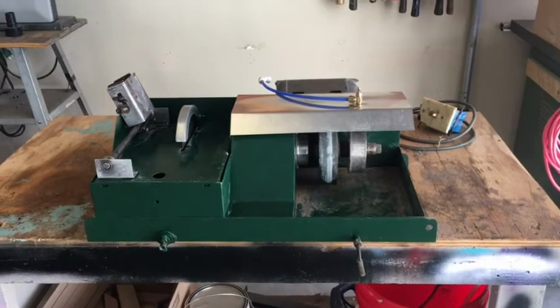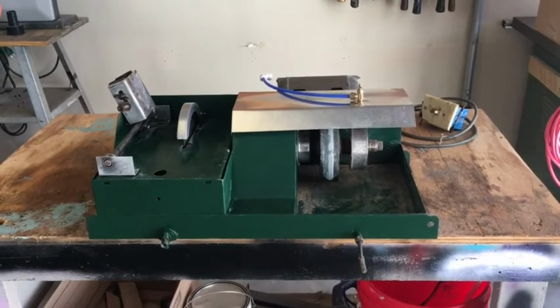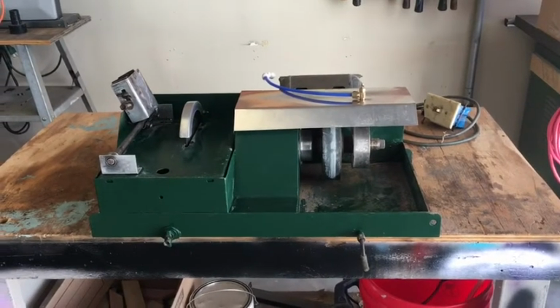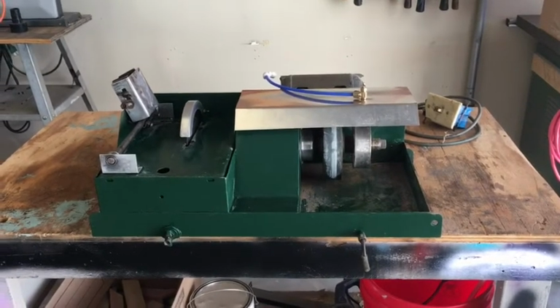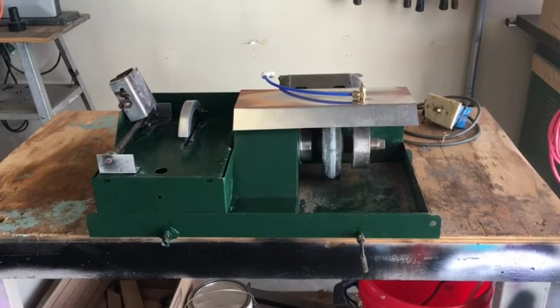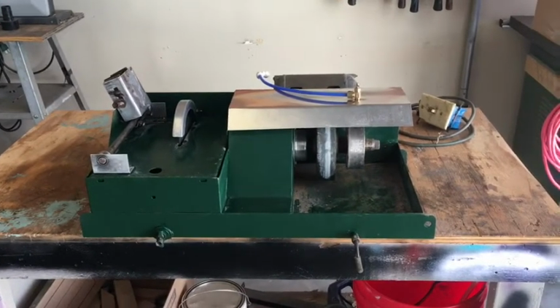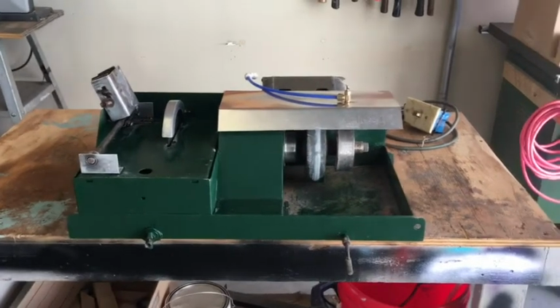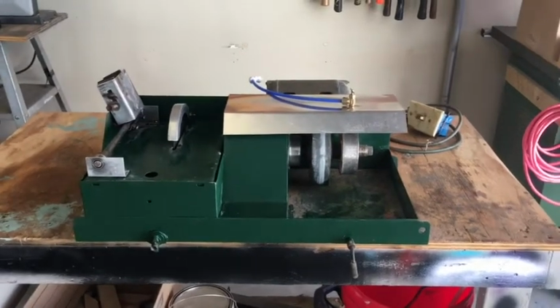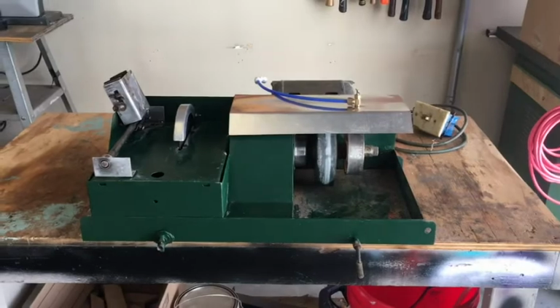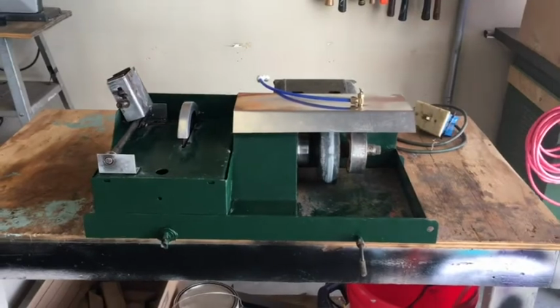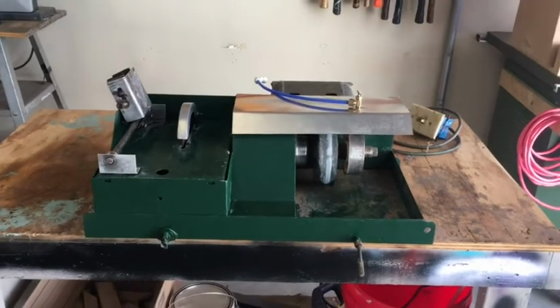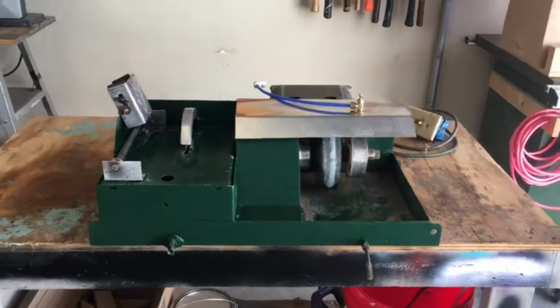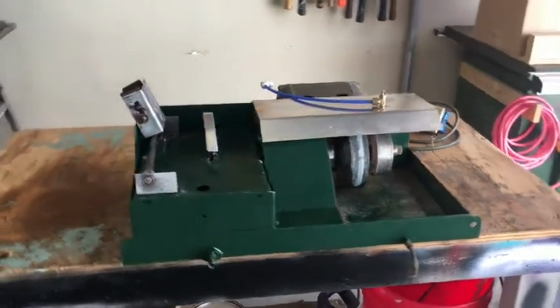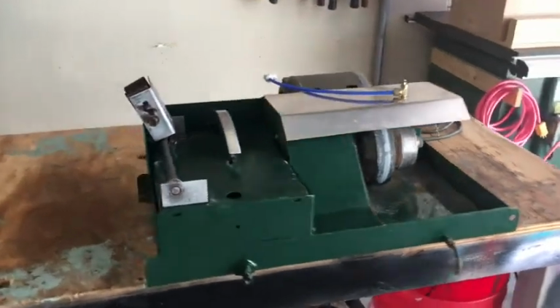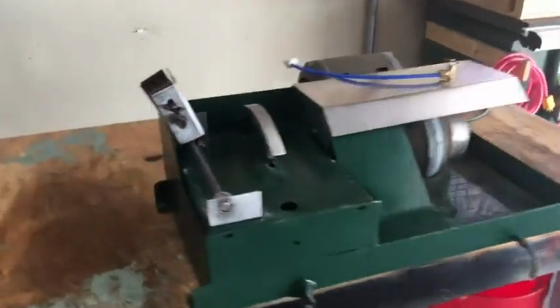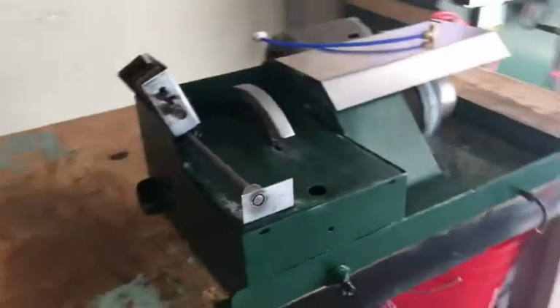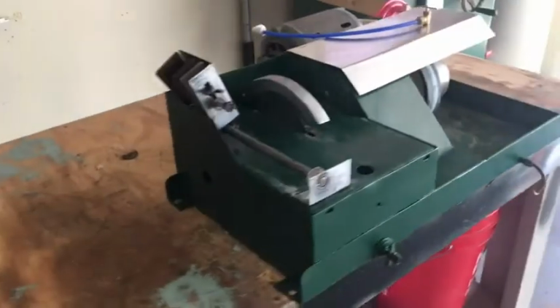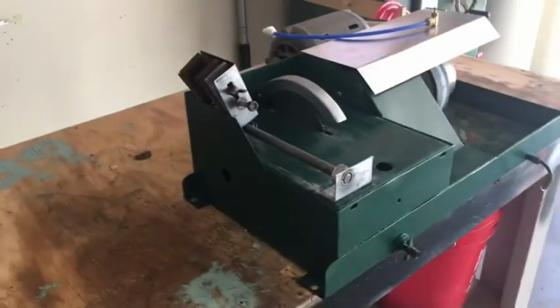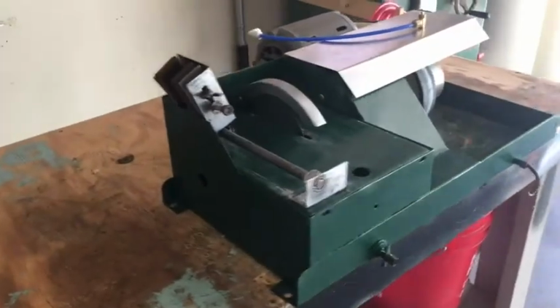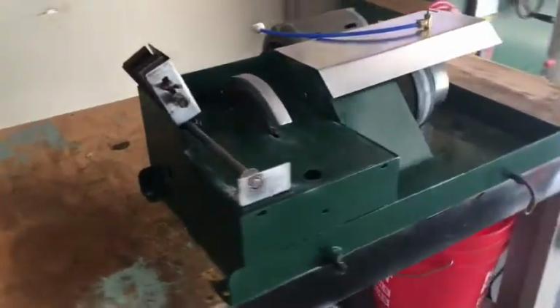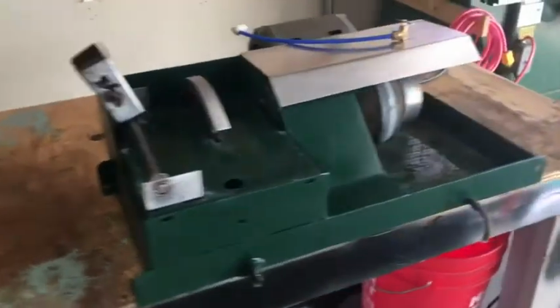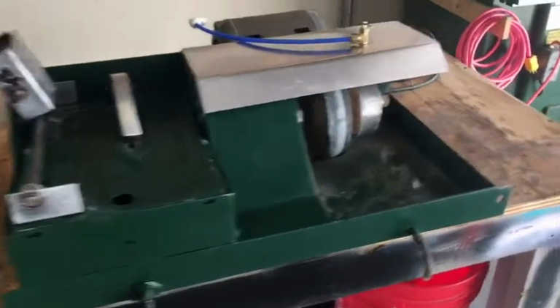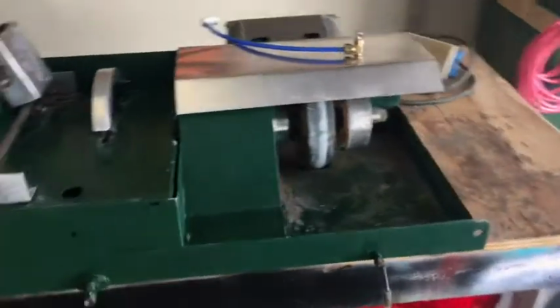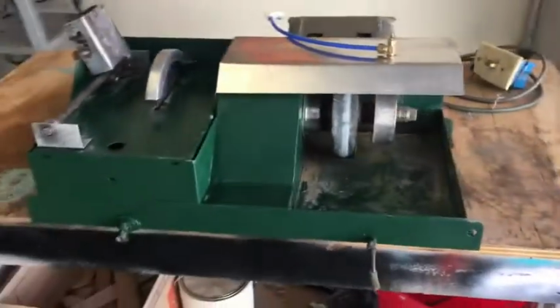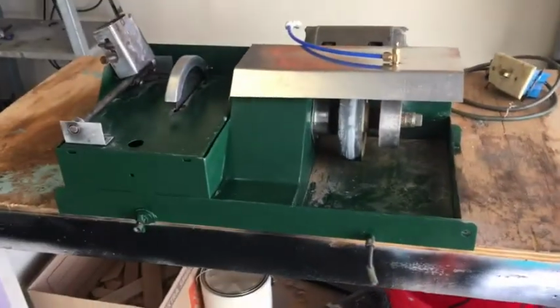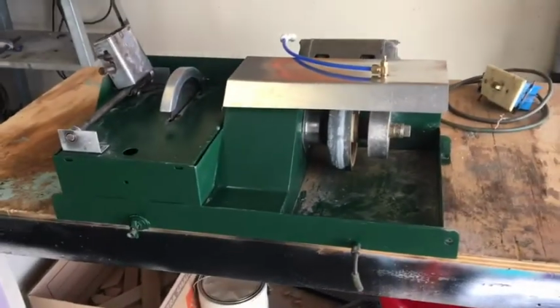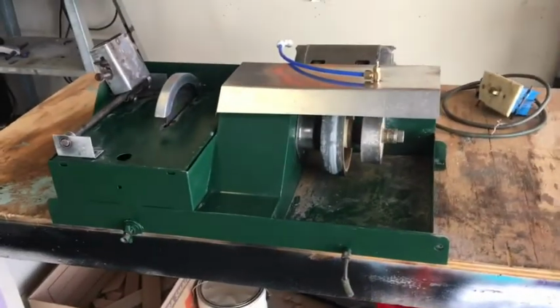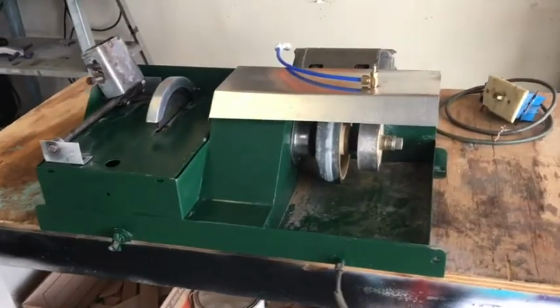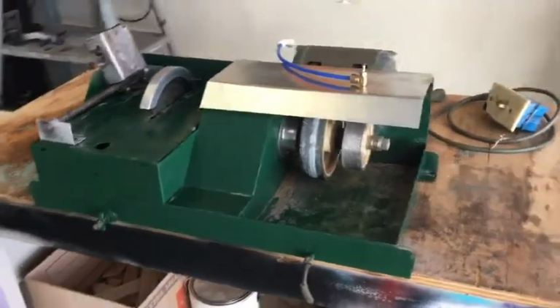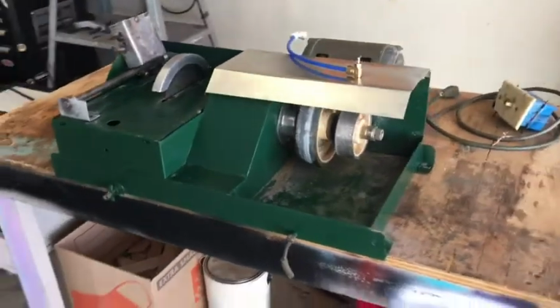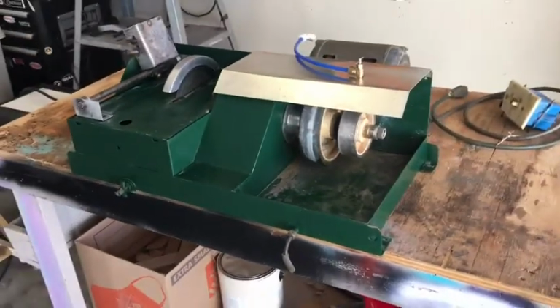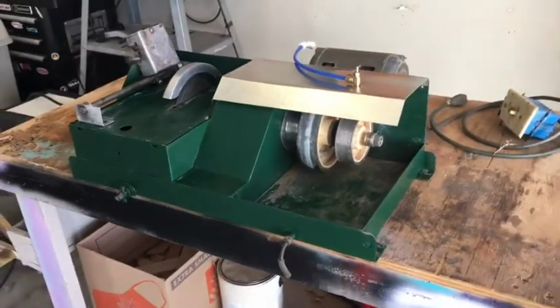A little update on my lapidary machine. I found out it was a Lortone 130.